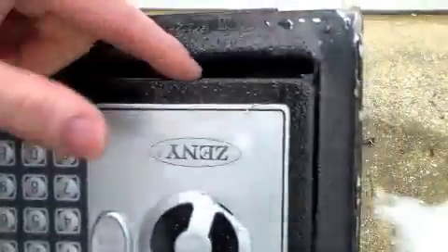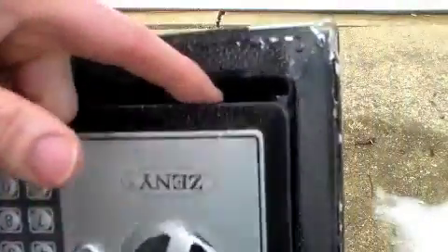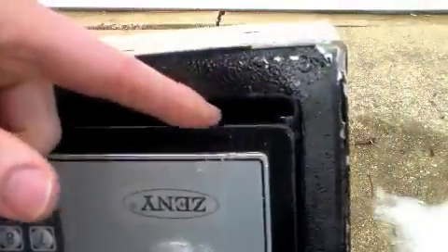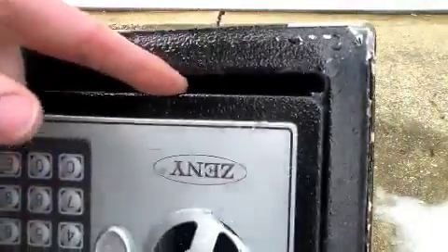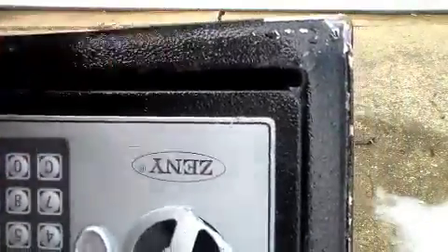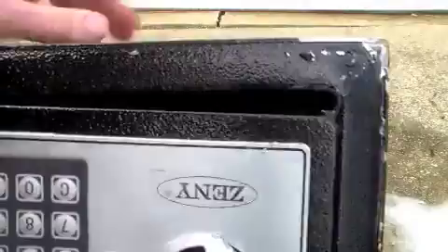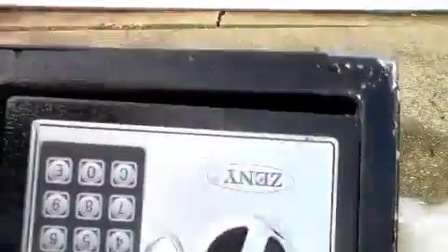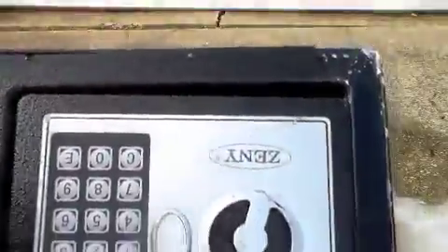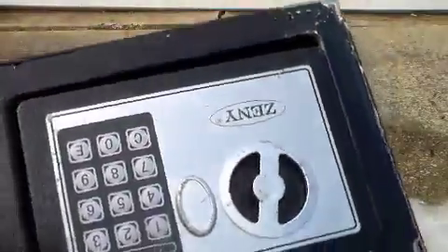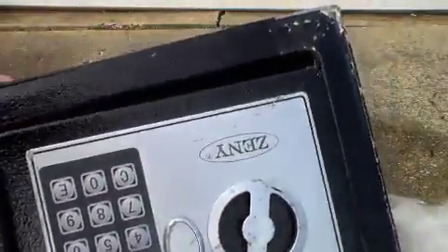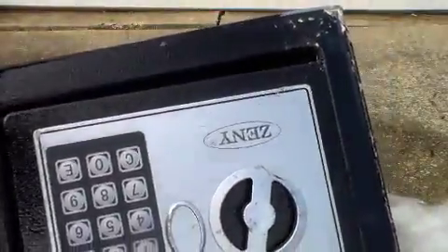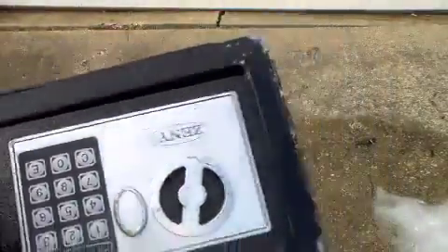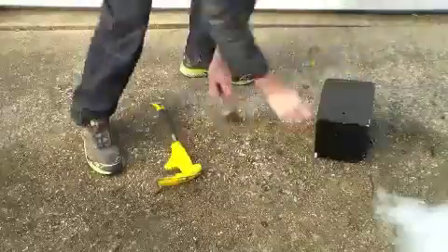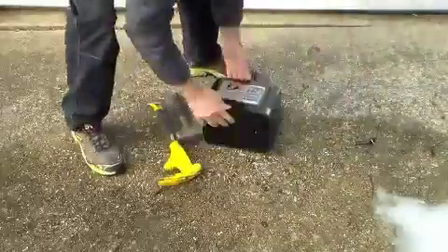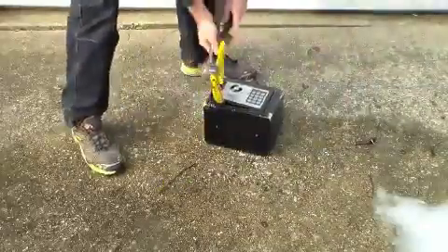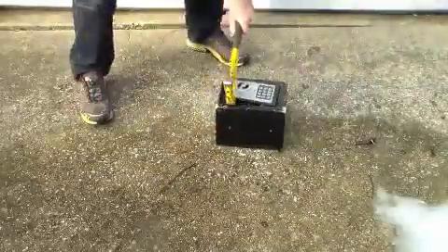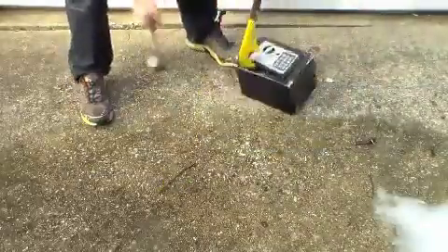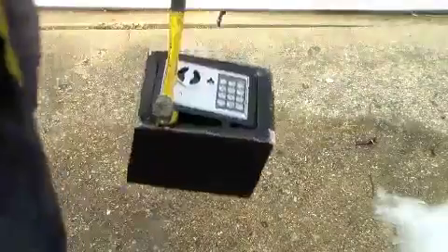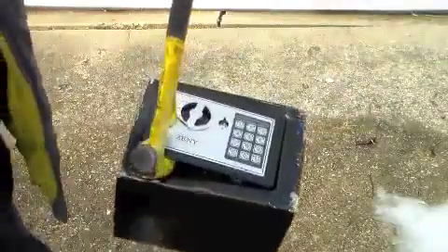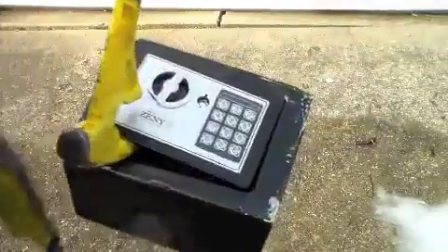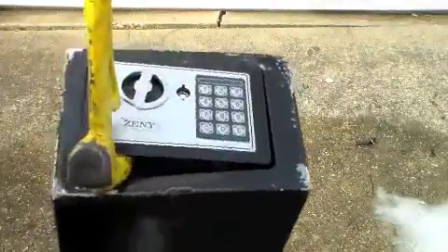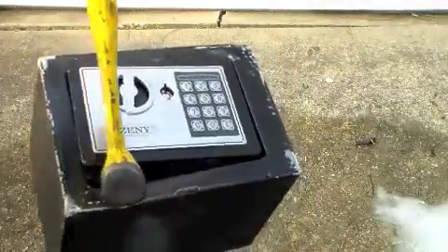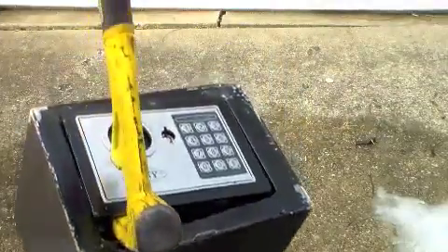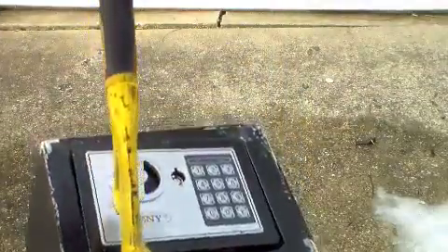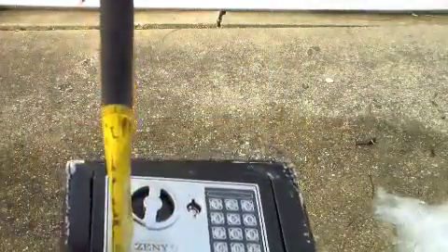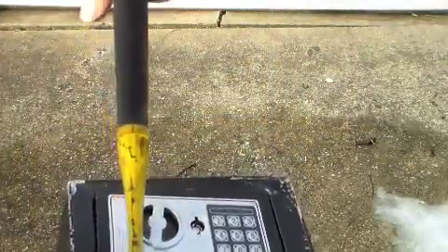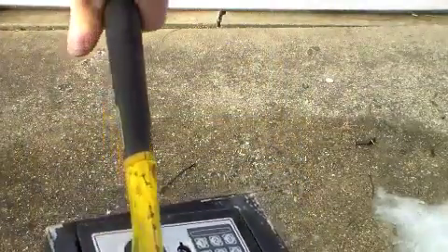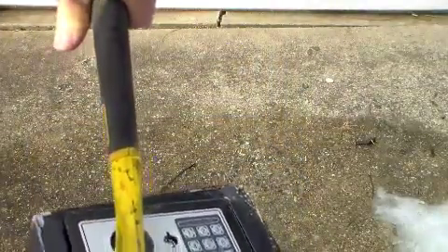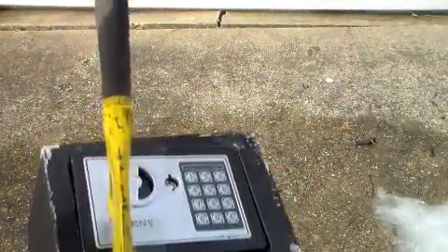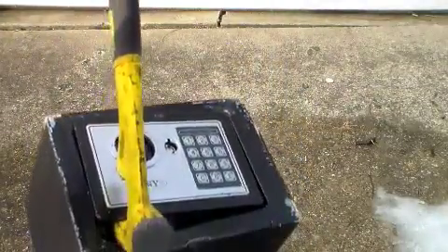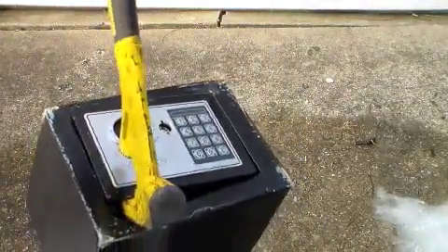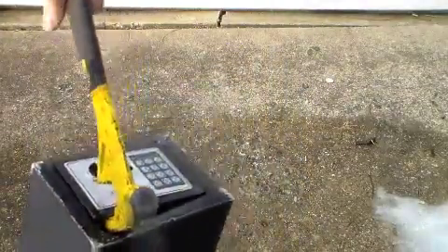You see we've got a little bit of an opening here. I'm going to try a pry bar and see if I can get in there. You can see I've got a pretty good sized gap in the door but it's still not open, so I'm going to keep beating on it.